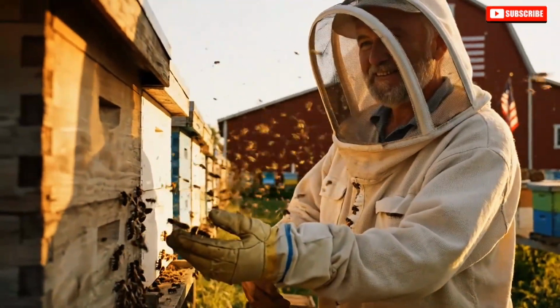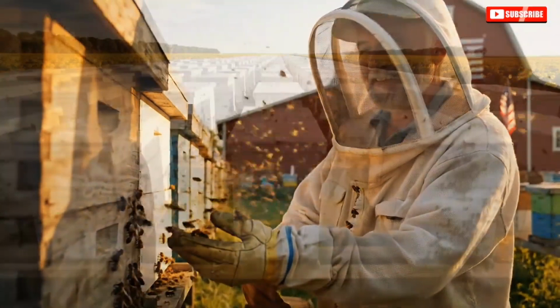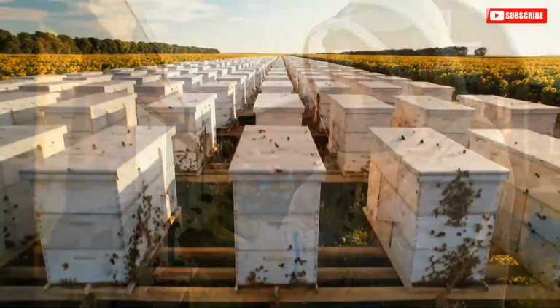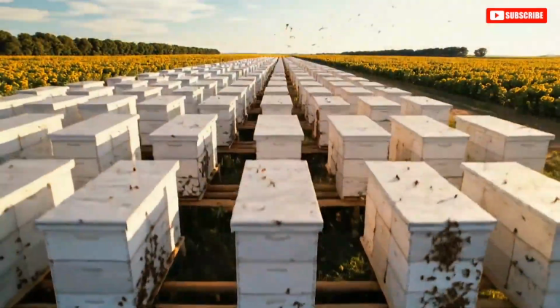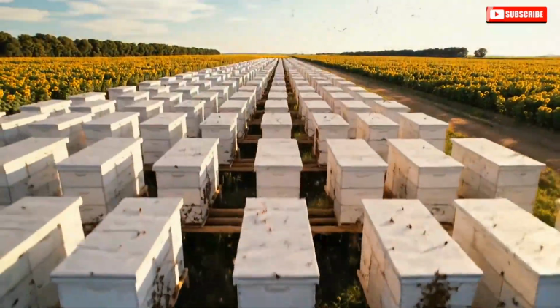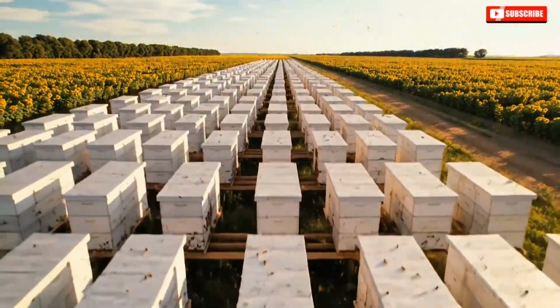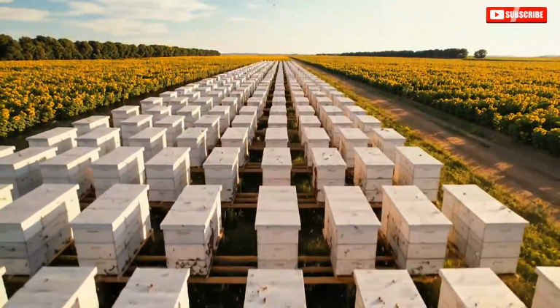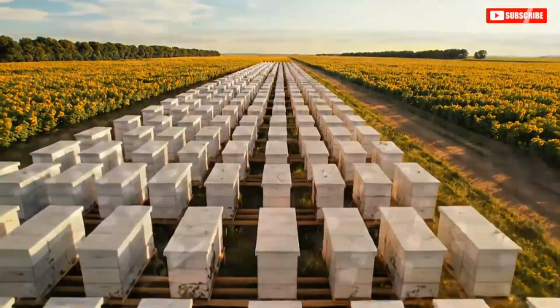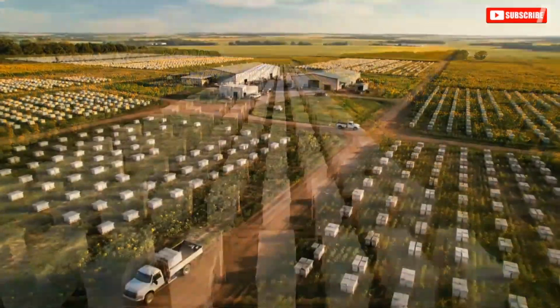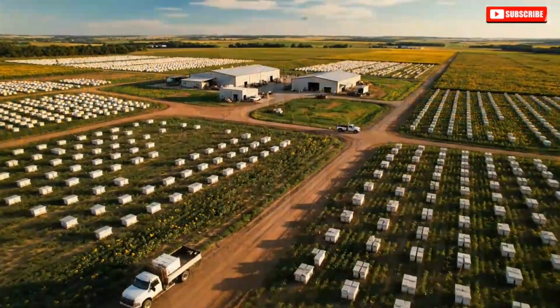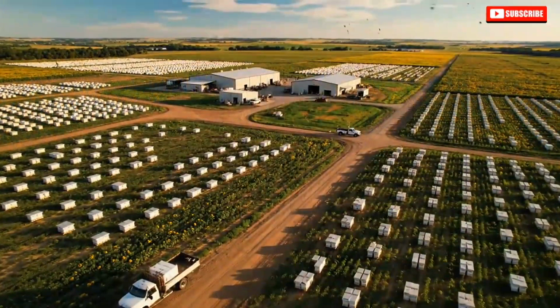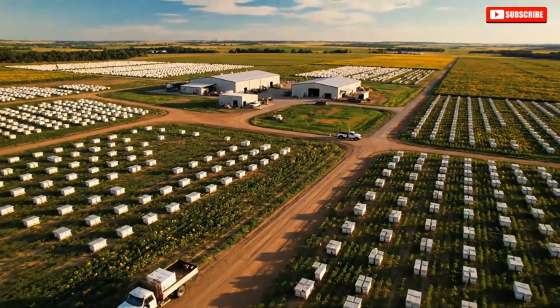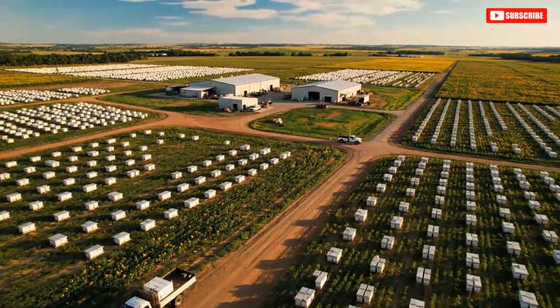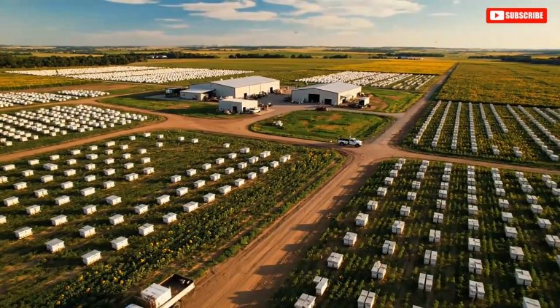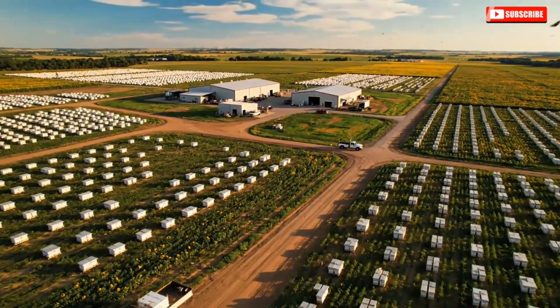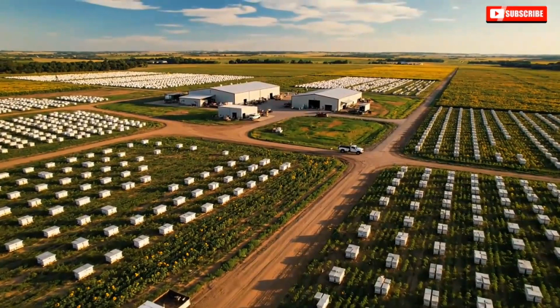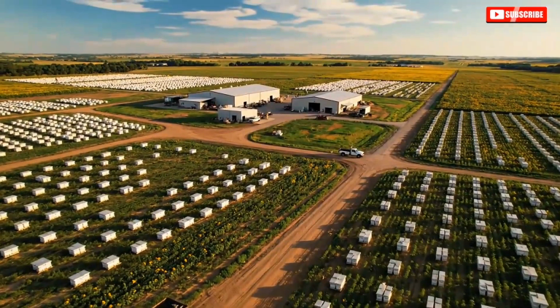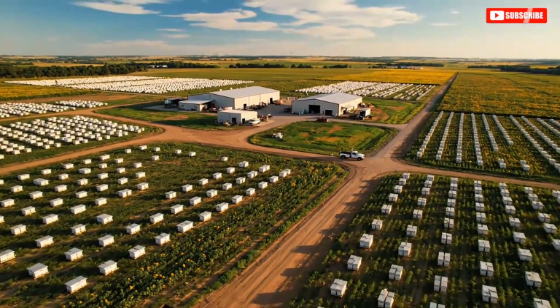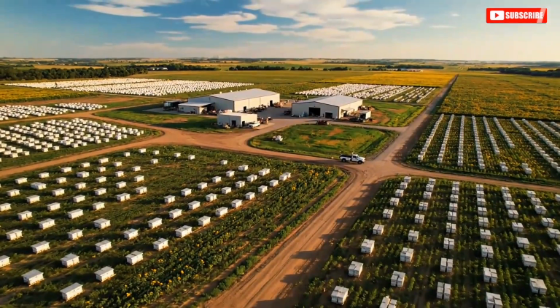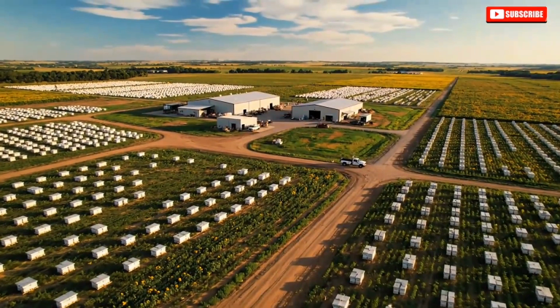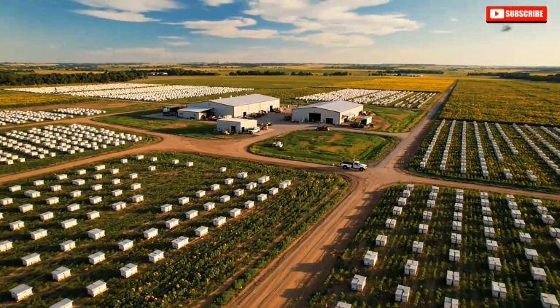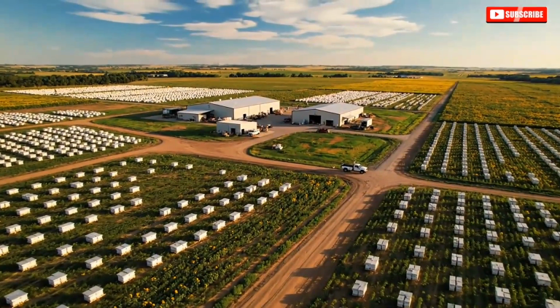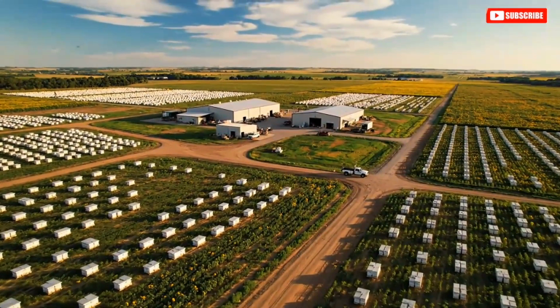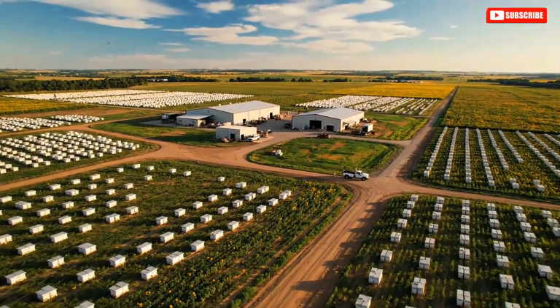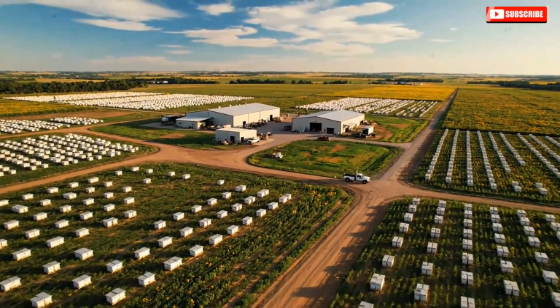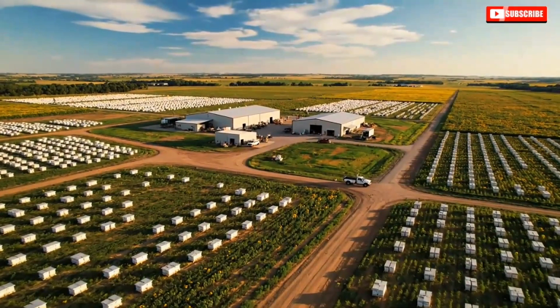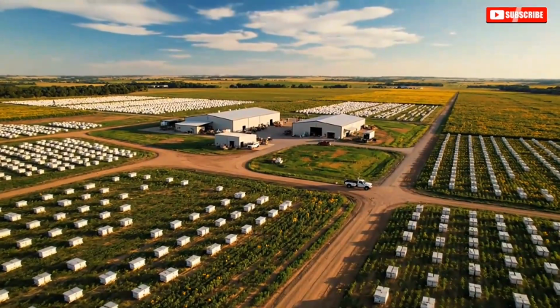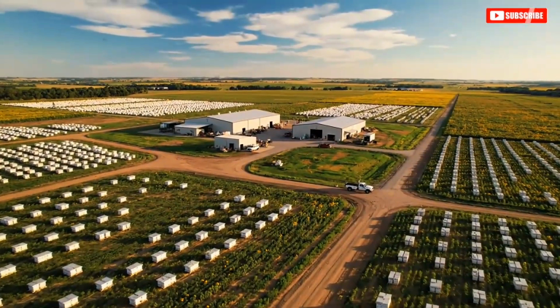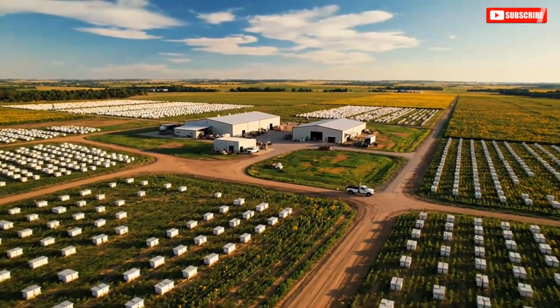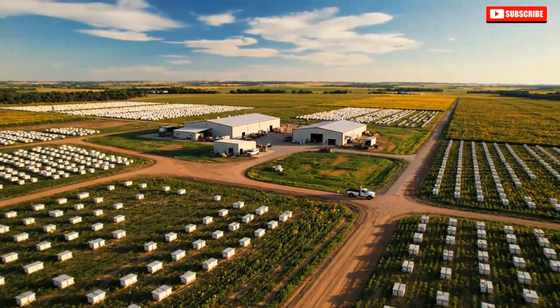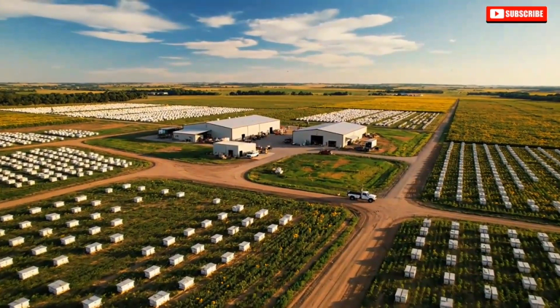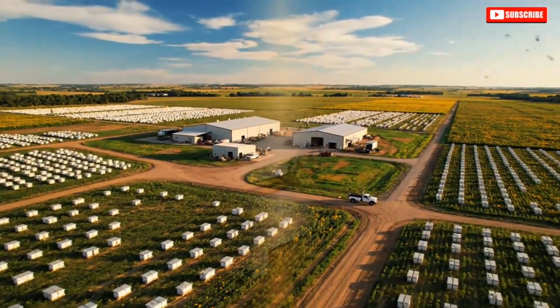A commercial beekeeping operation can manage over 50,000 hives across multiple states, each hive containing up to 60,000 bees.